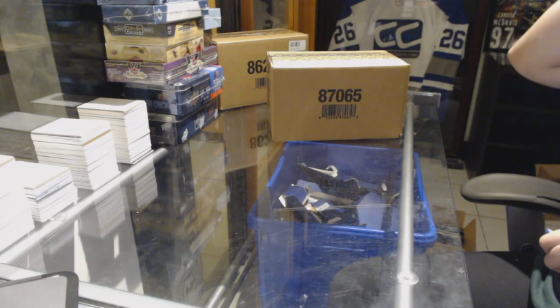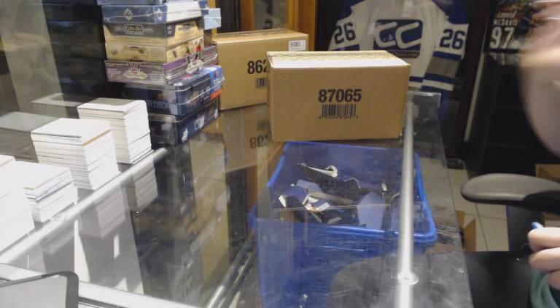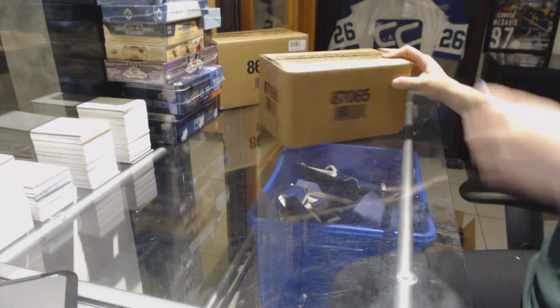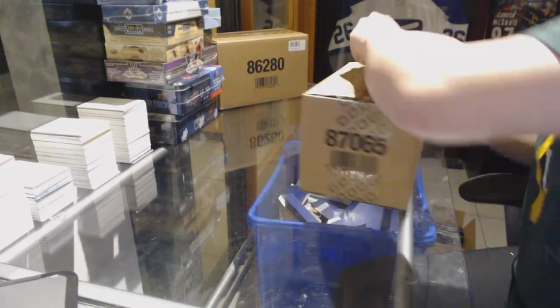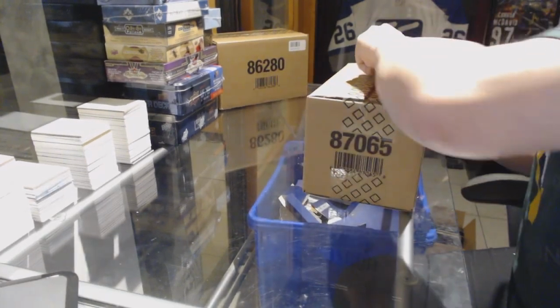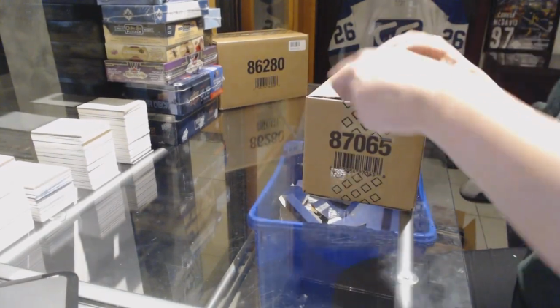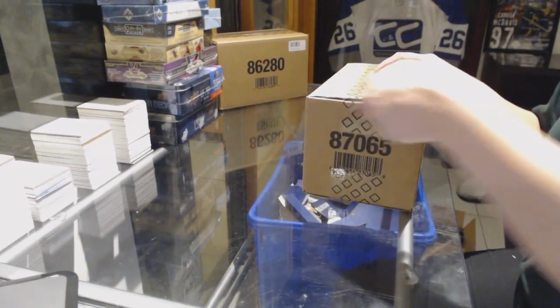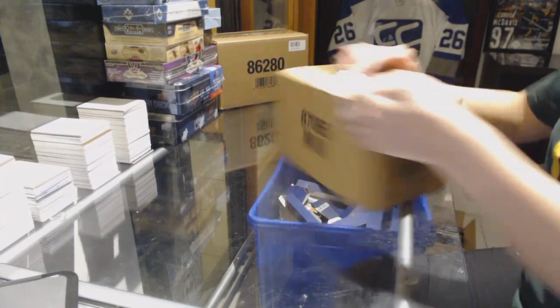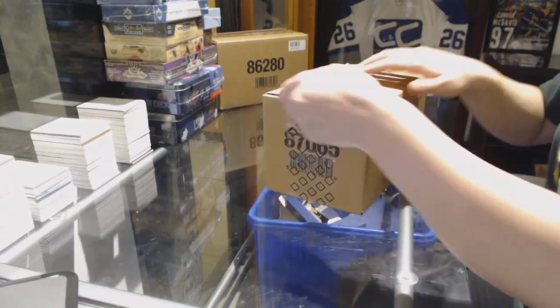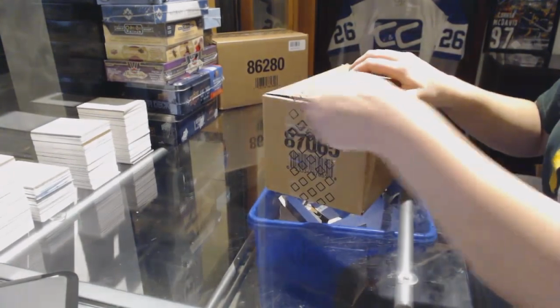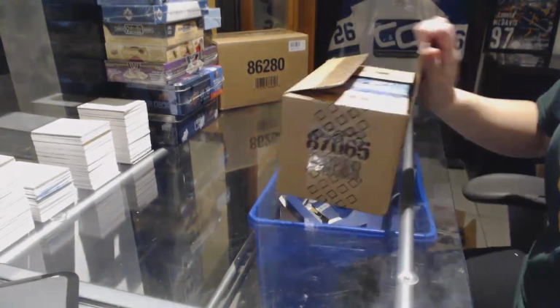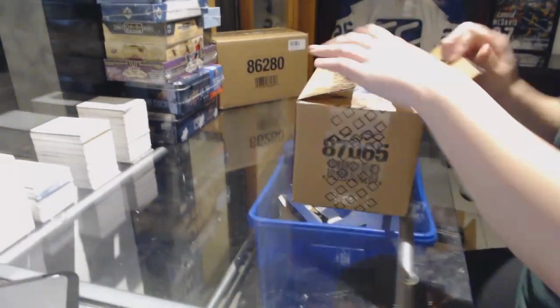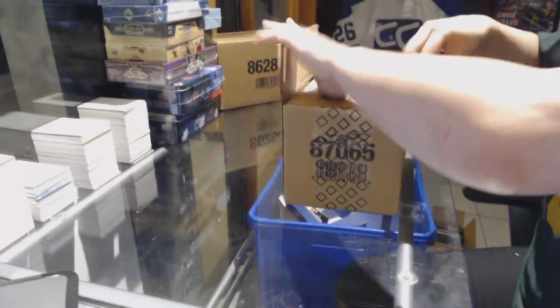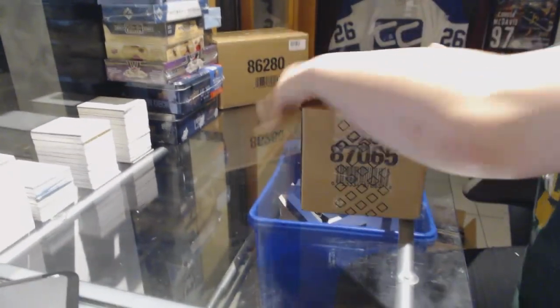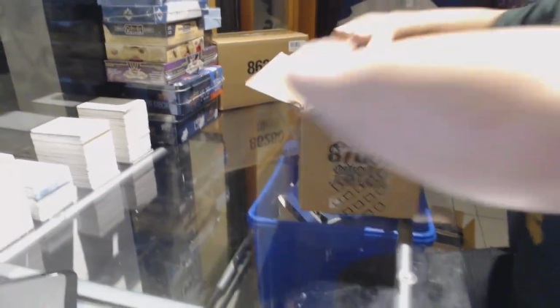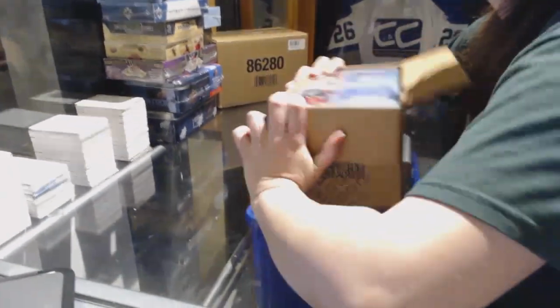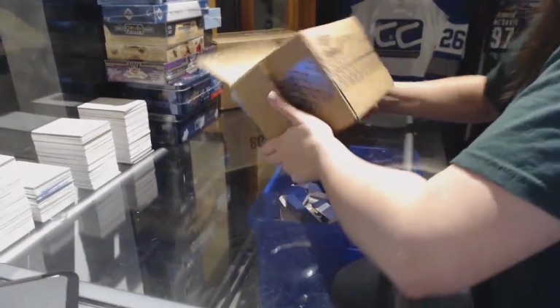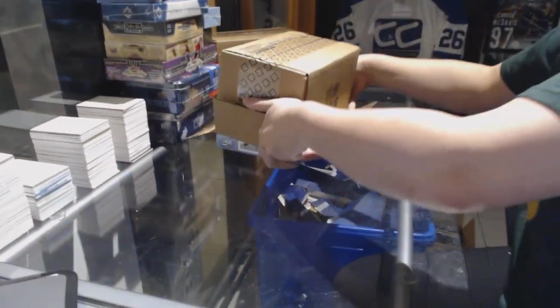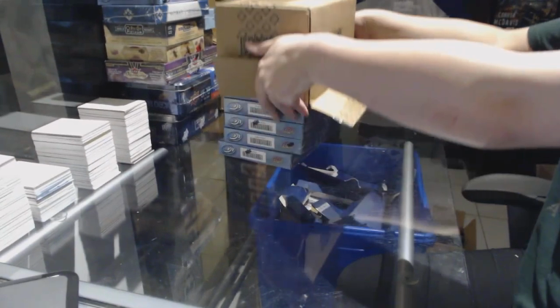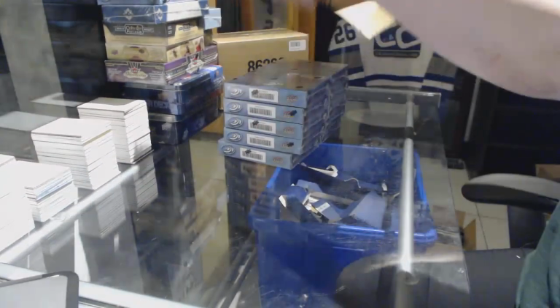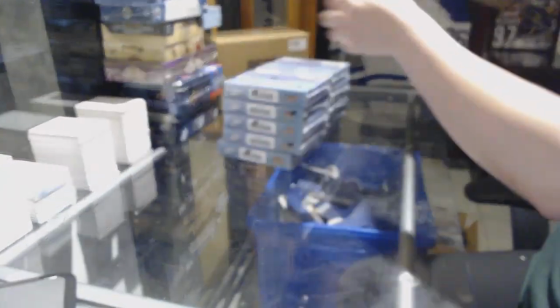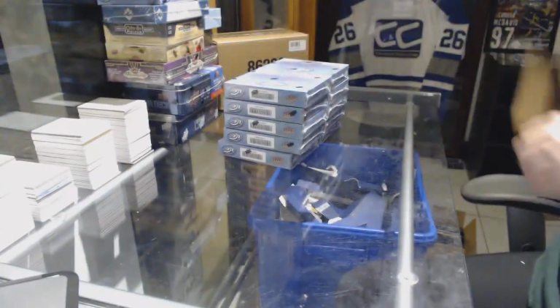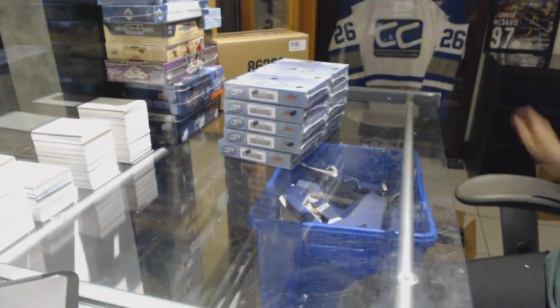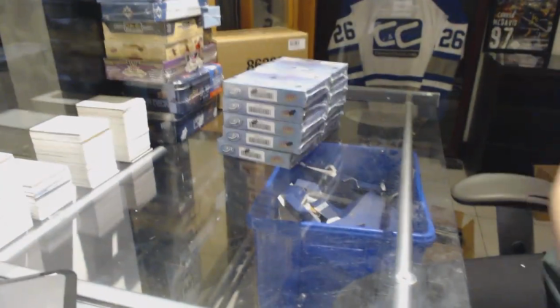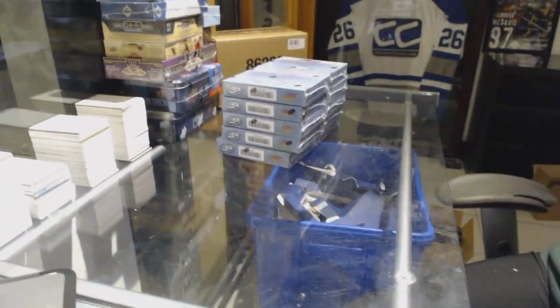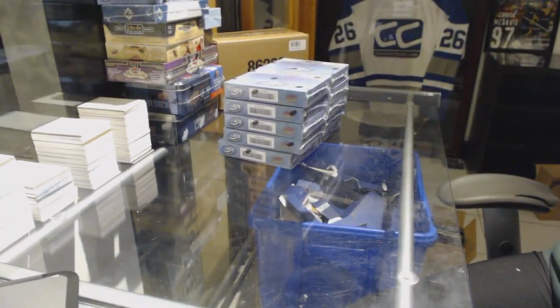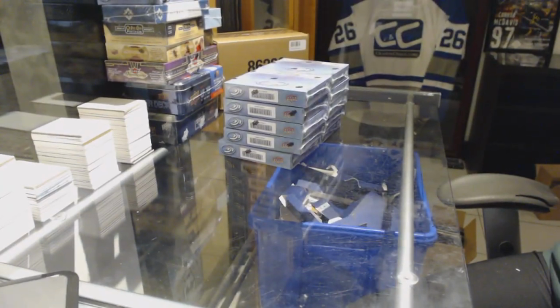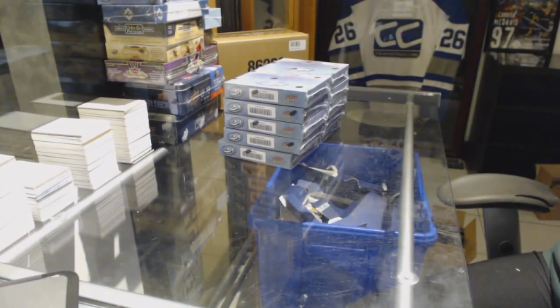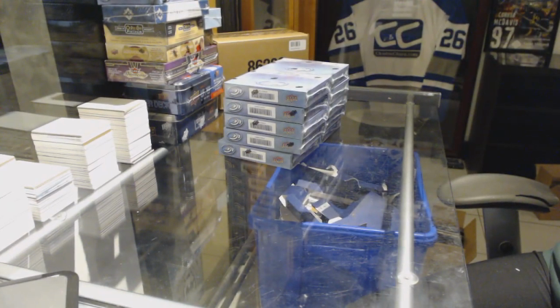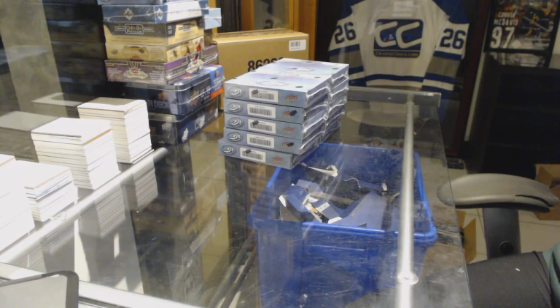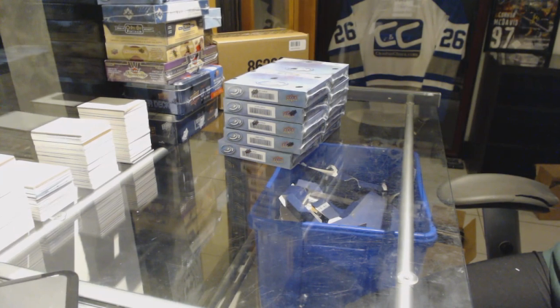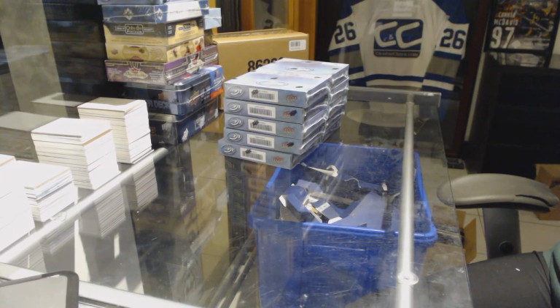Alright, CNC group break 7258. We've got the 10-box case break of 16-17 Upper Deck Ice. Here we go.